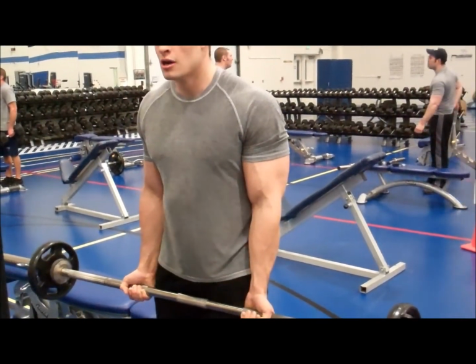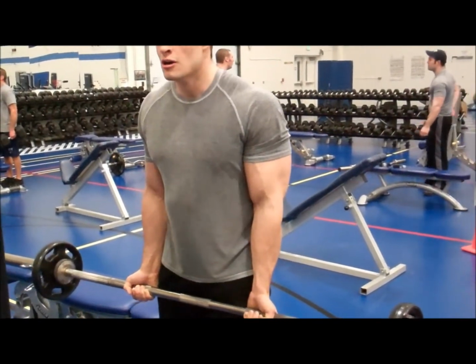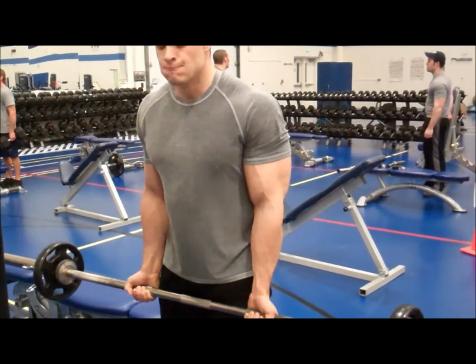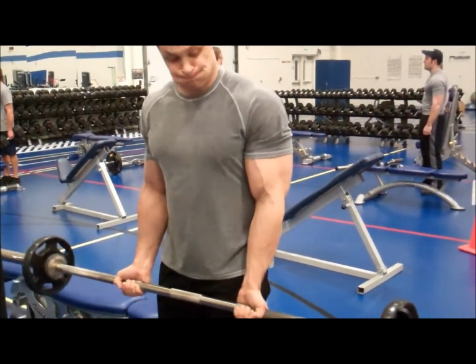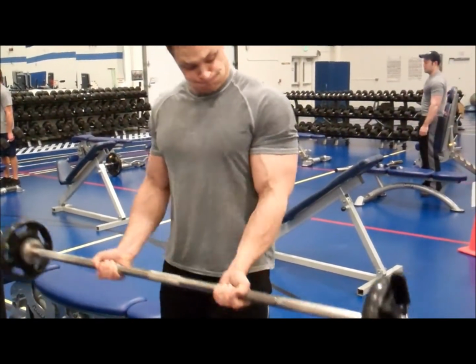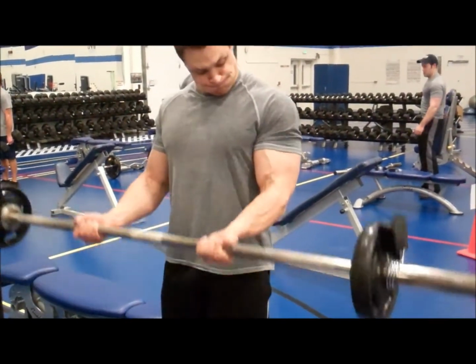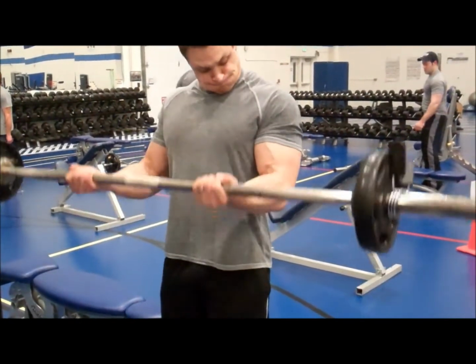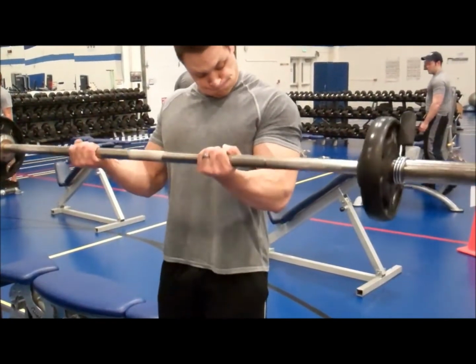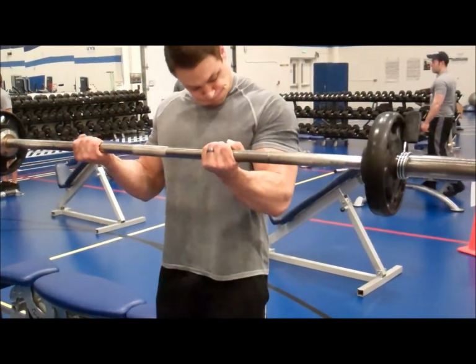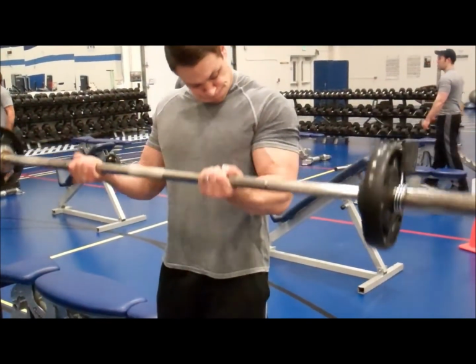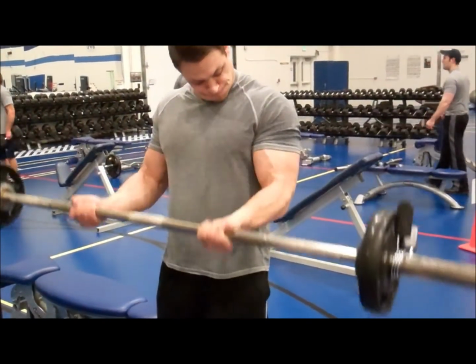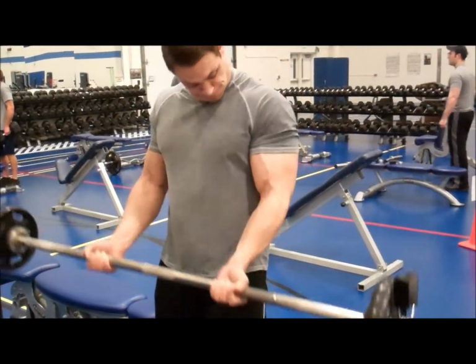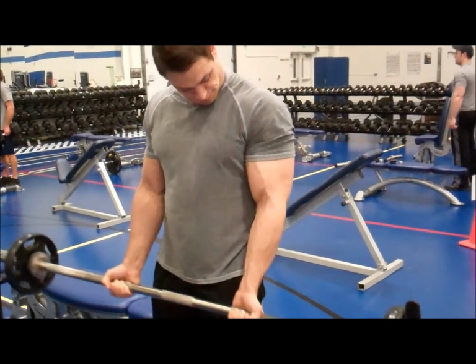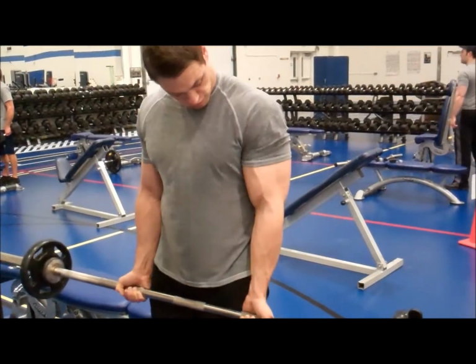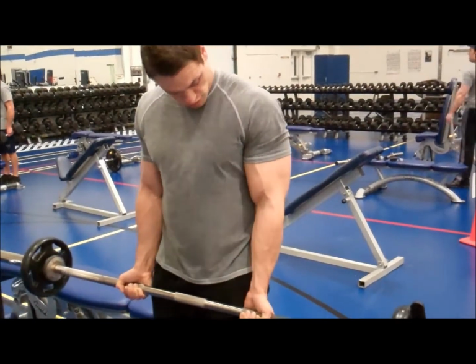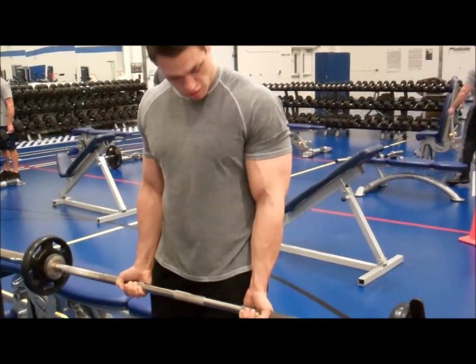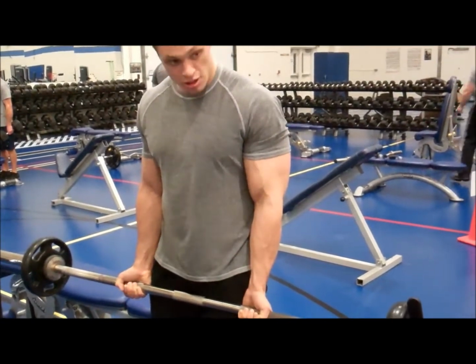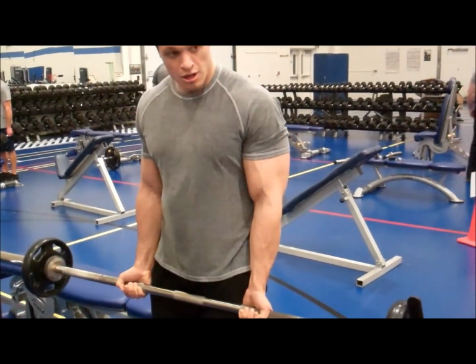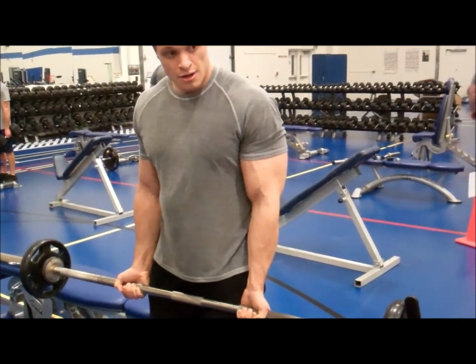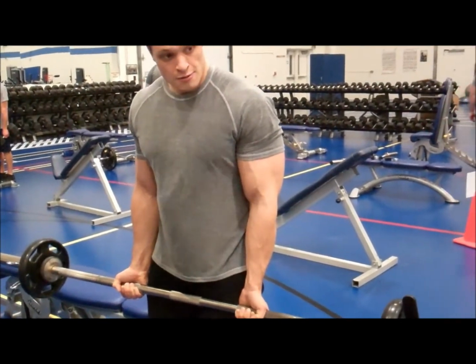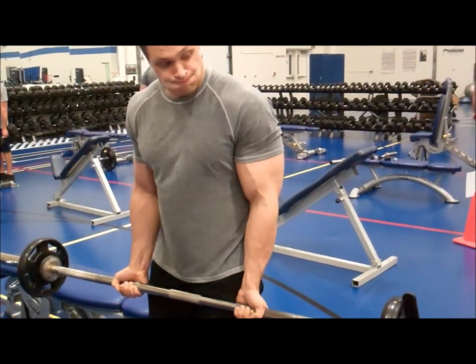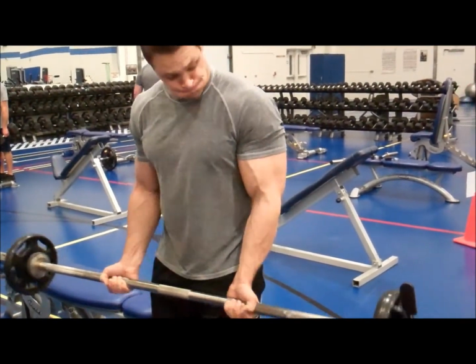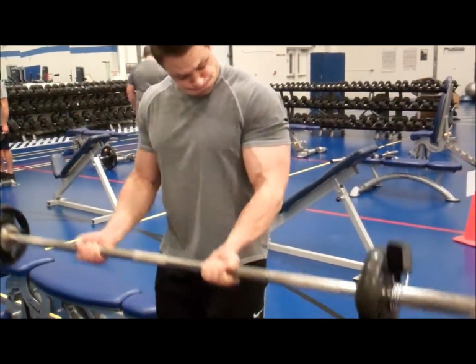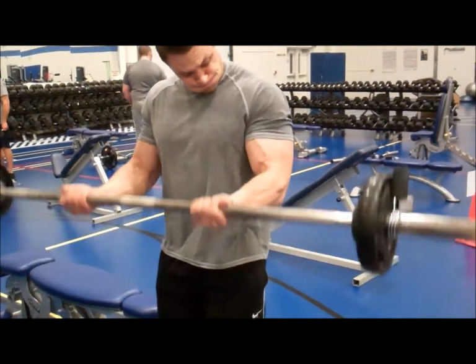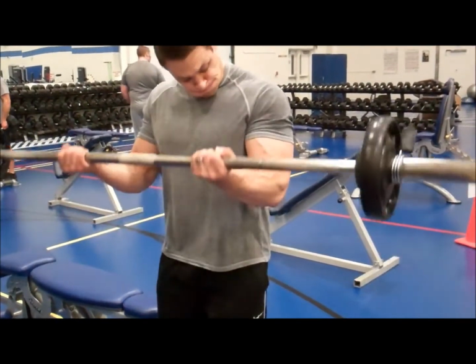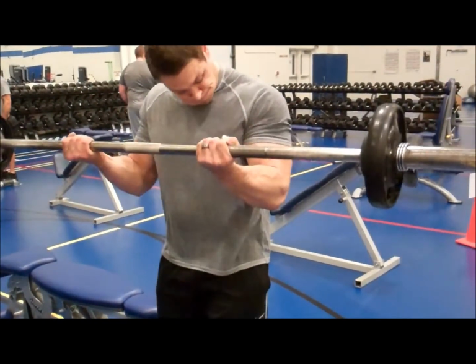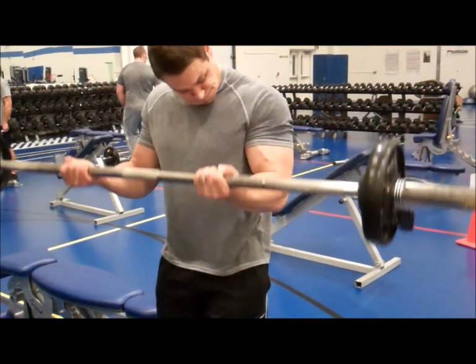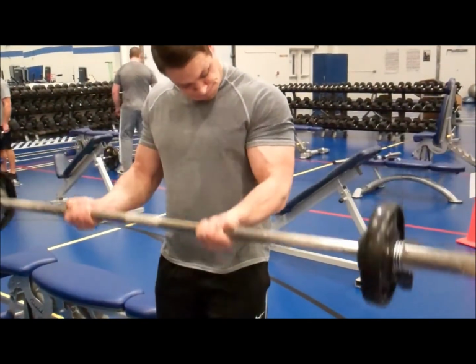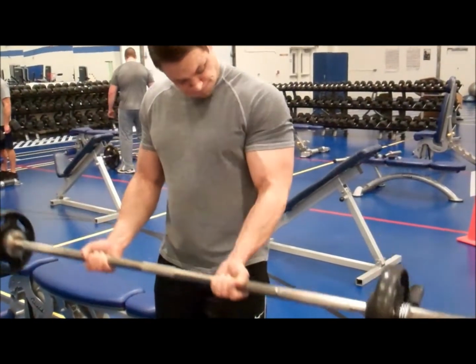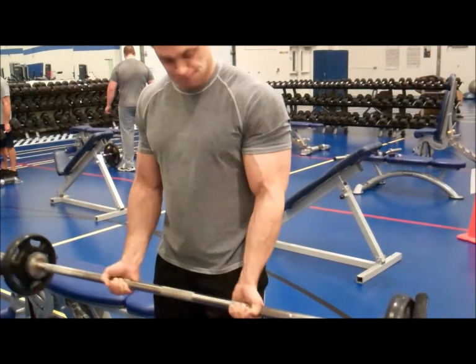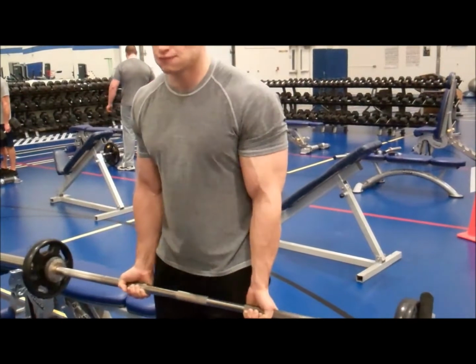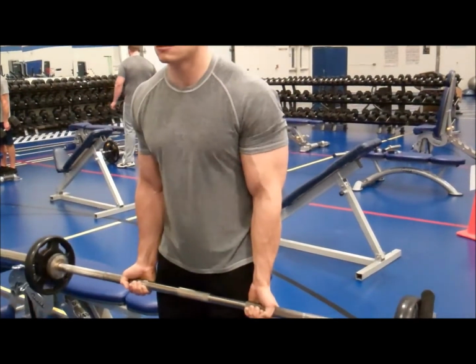Conversely, if you were to bring your hands closer together with your elbows outward, it would then work more of the outside head of your biceps.